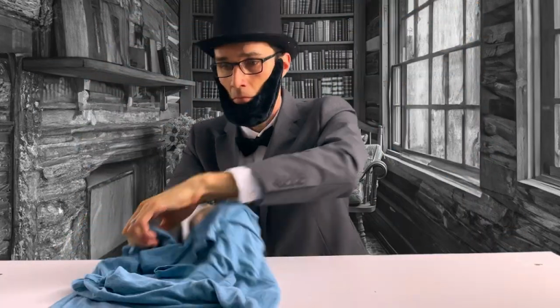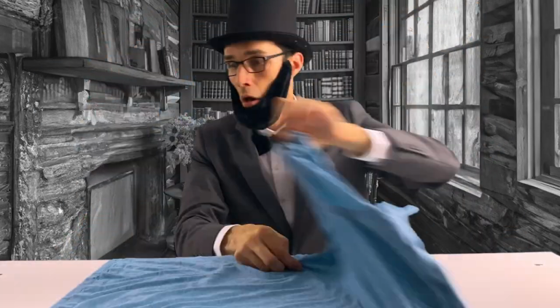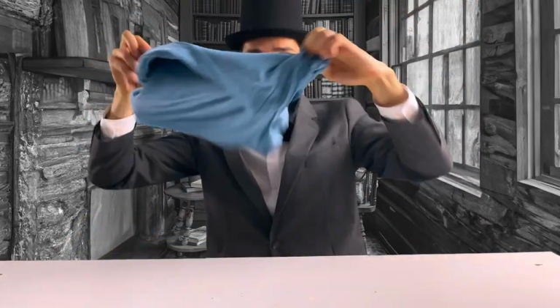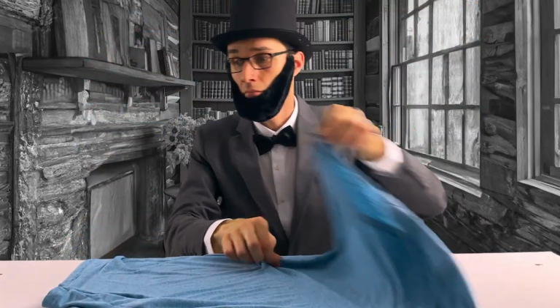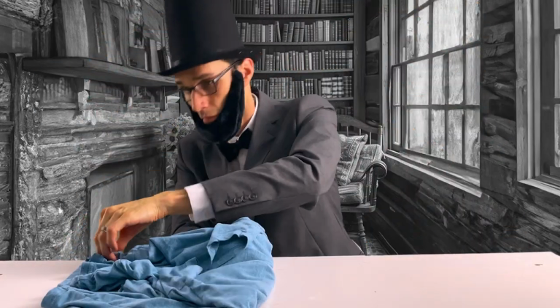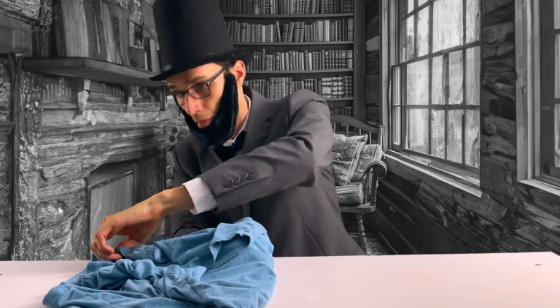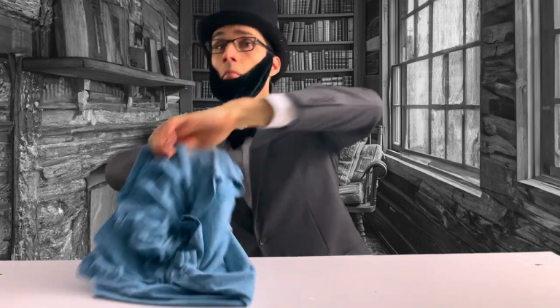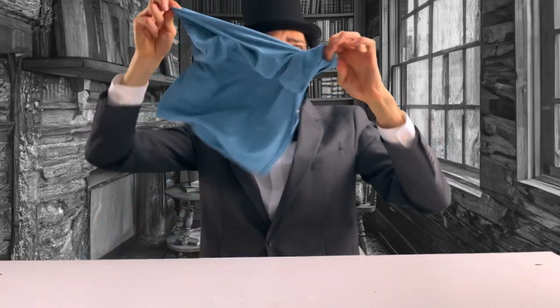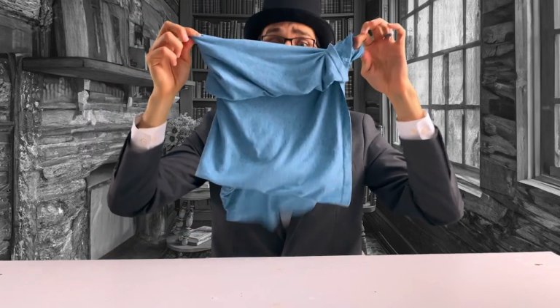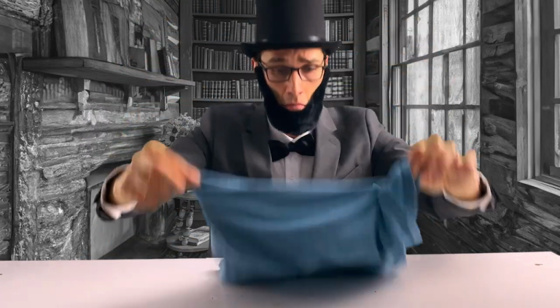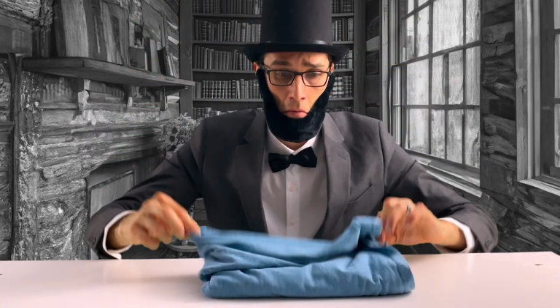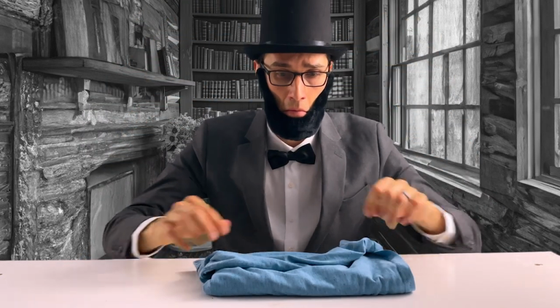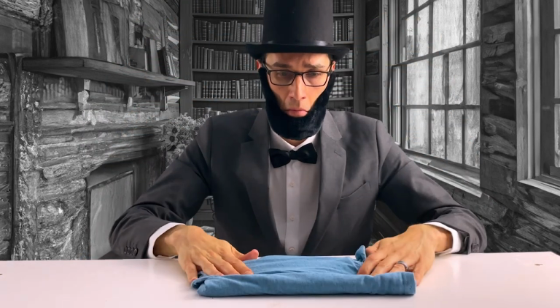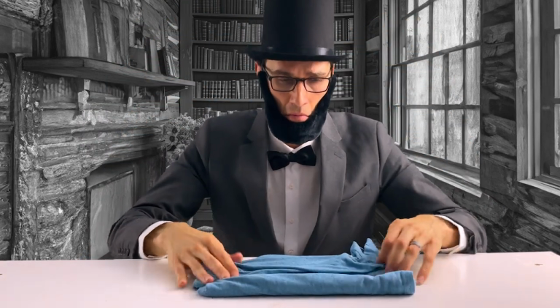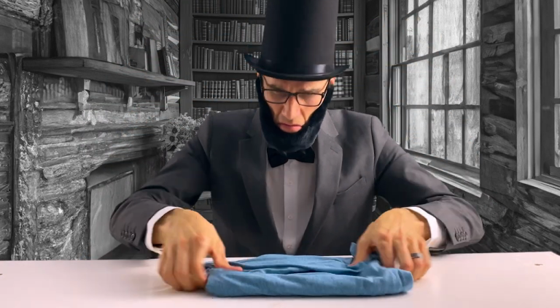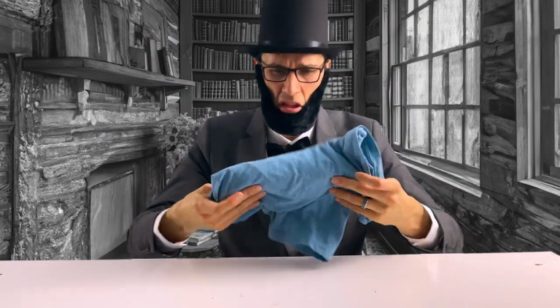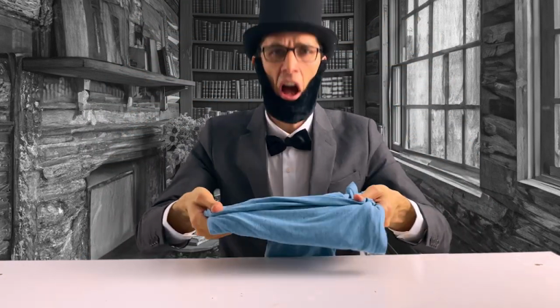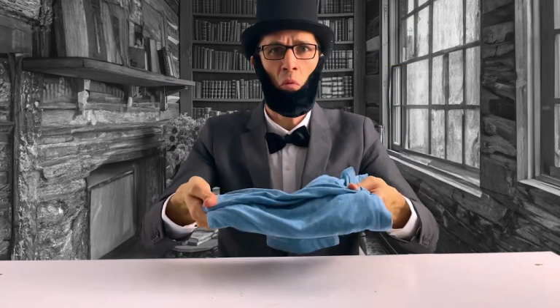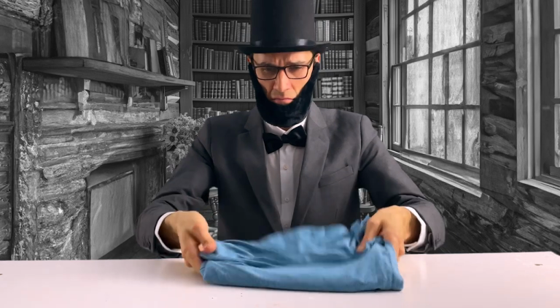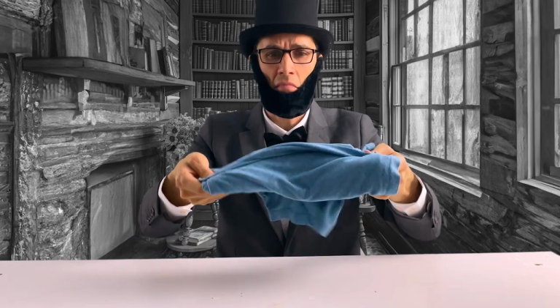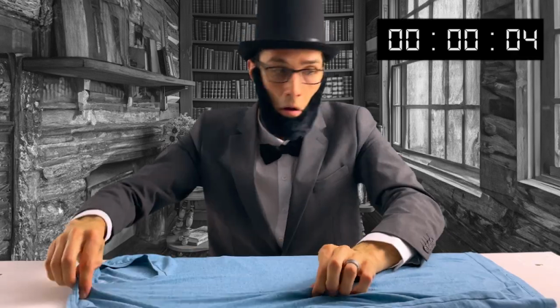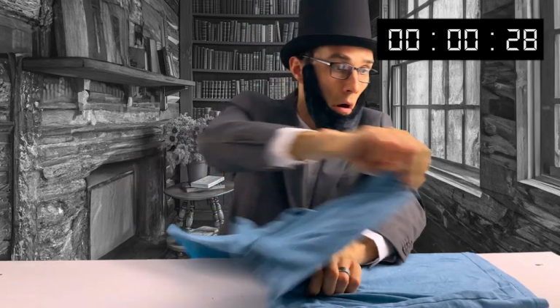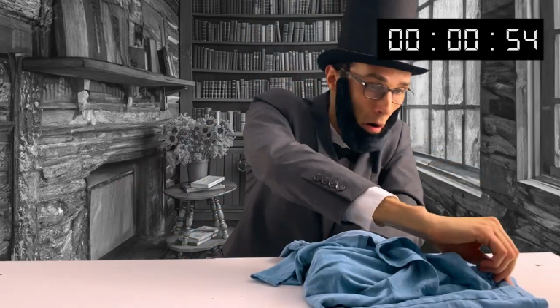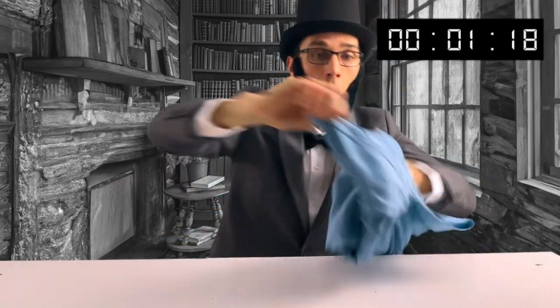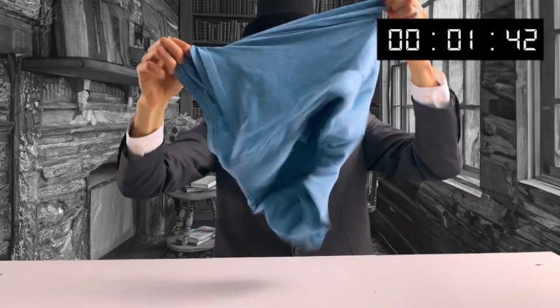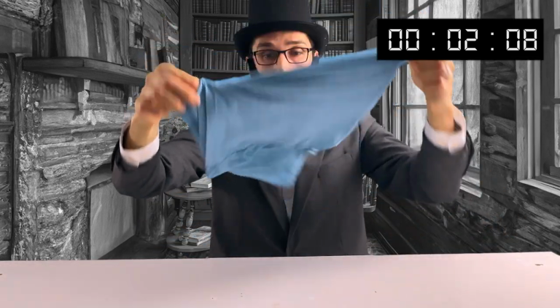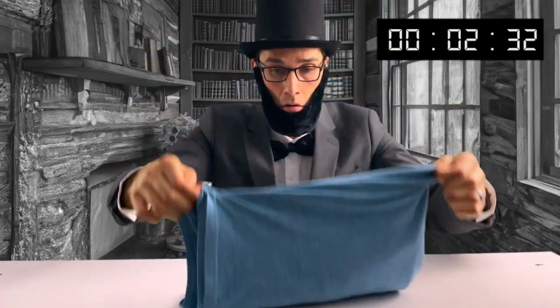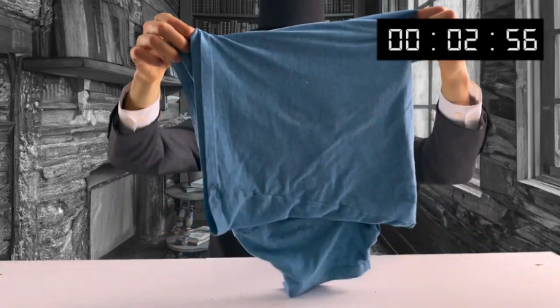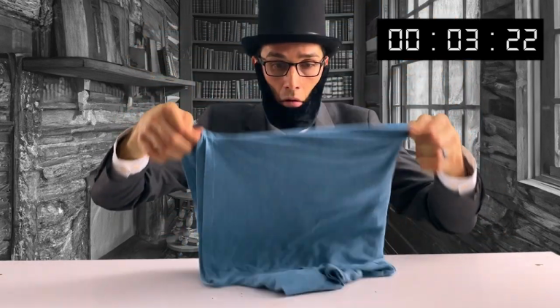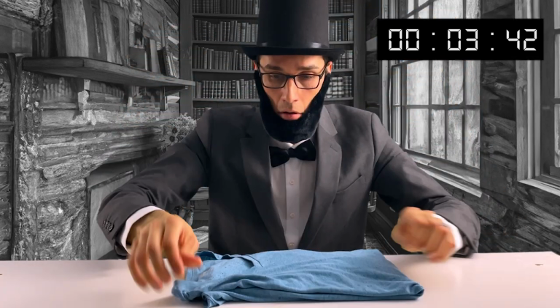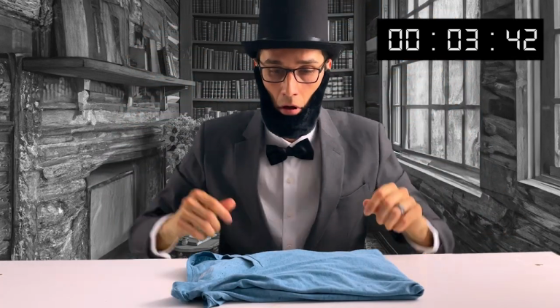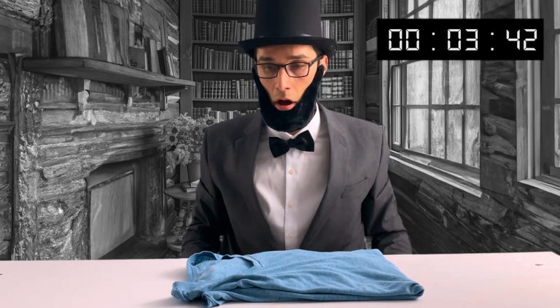I tried again, and again. Practice makes perfect, they say. I improved, but then realized I held the shirt wrong all along and switched my hands. It worked this time, but it still wasn't easy. It just looks cool.